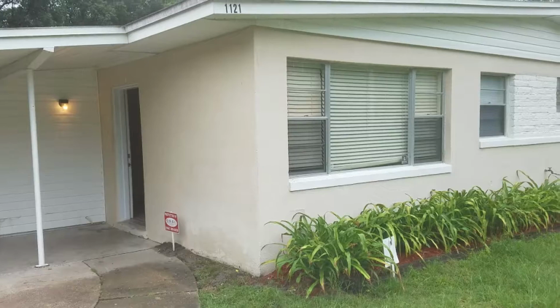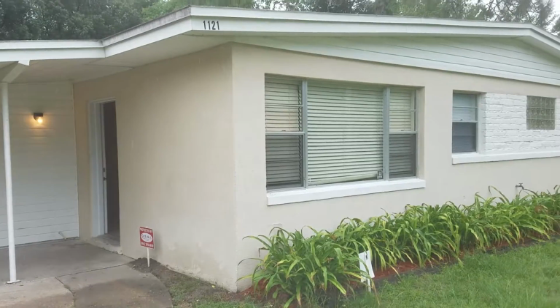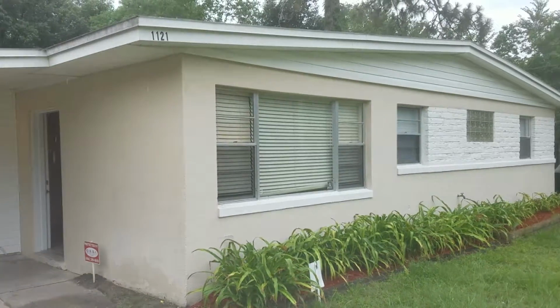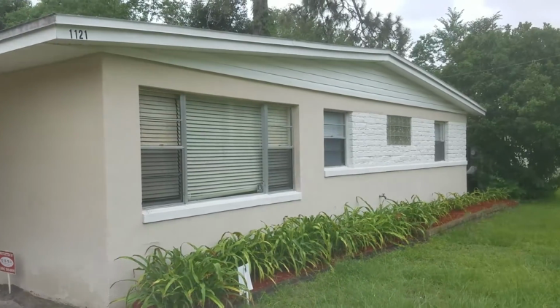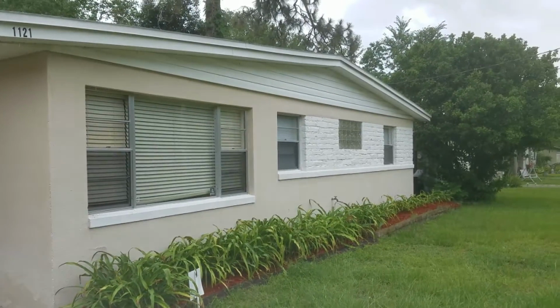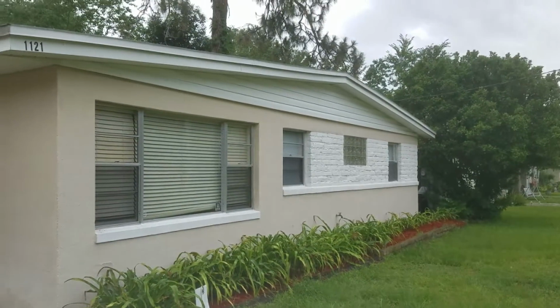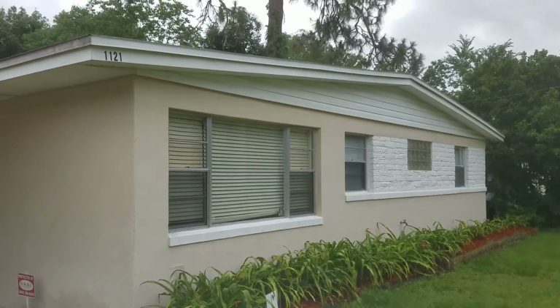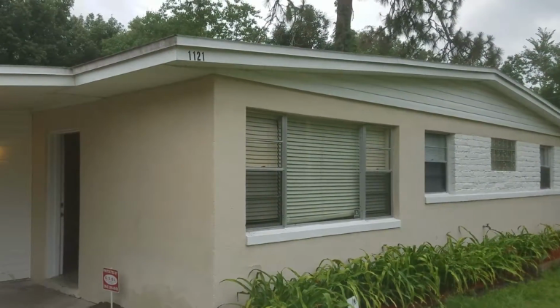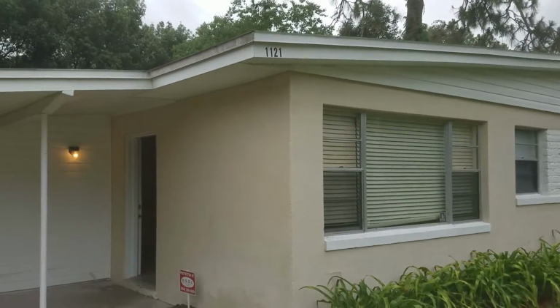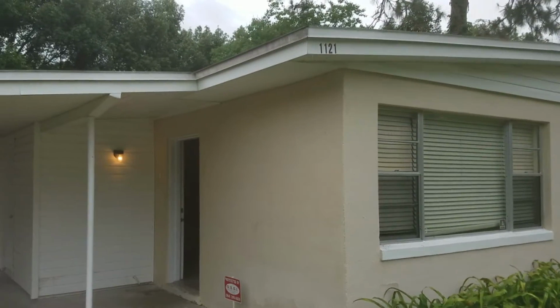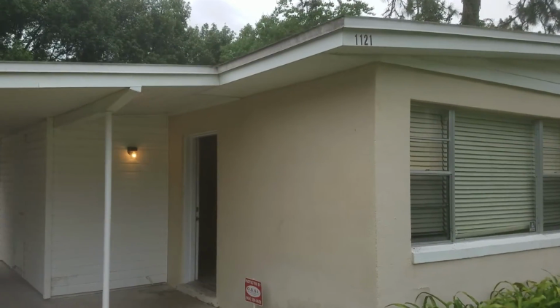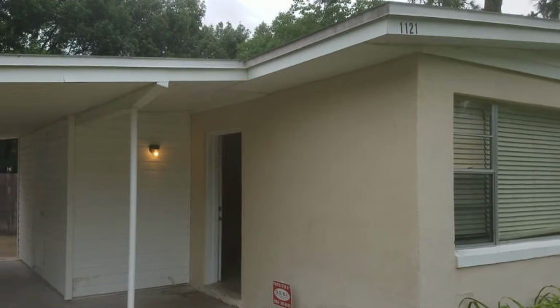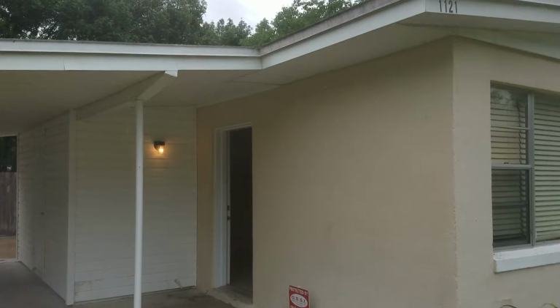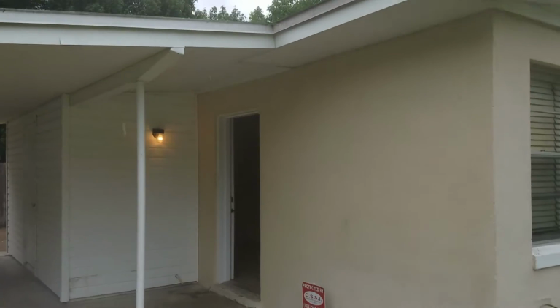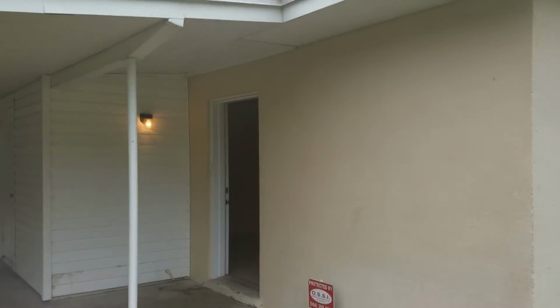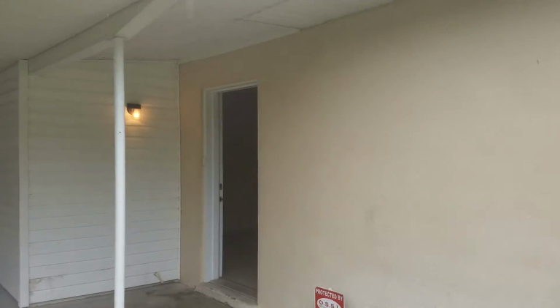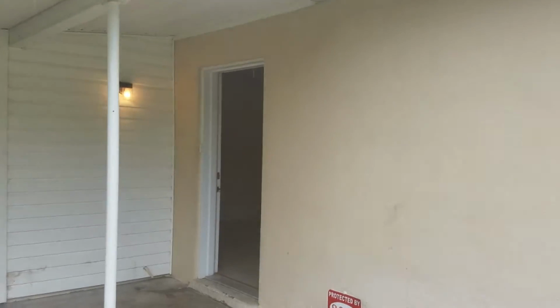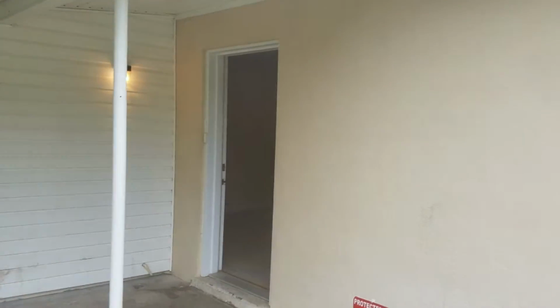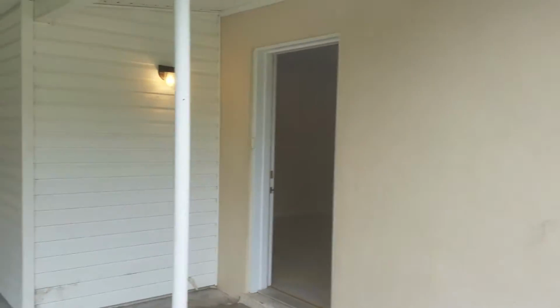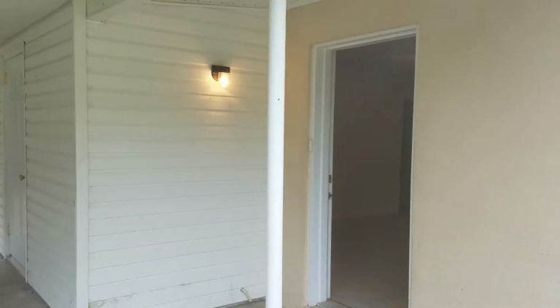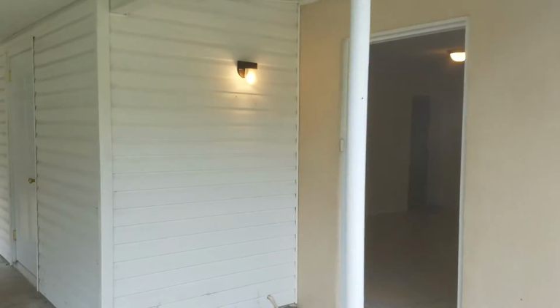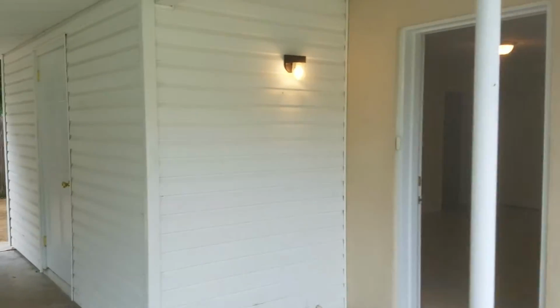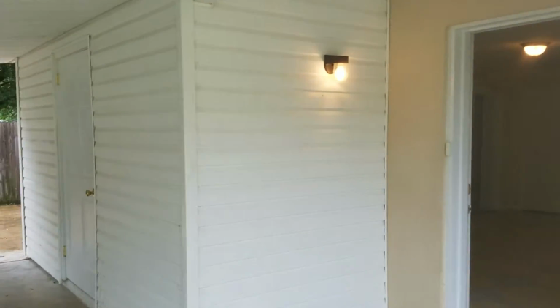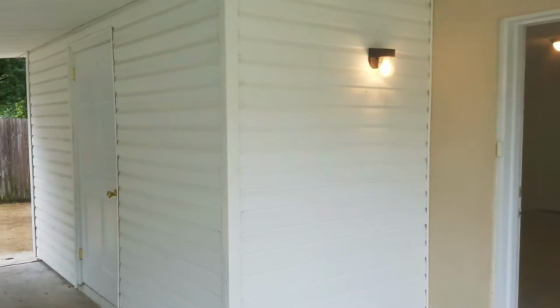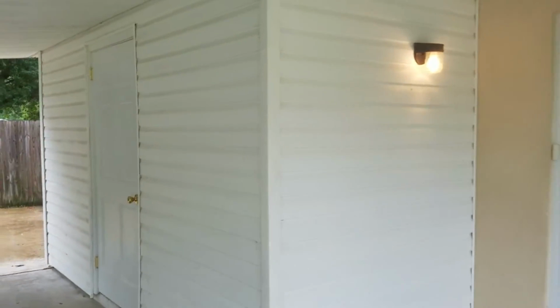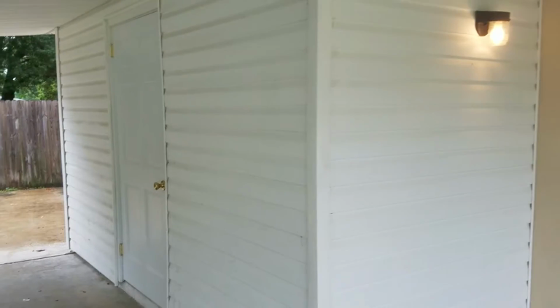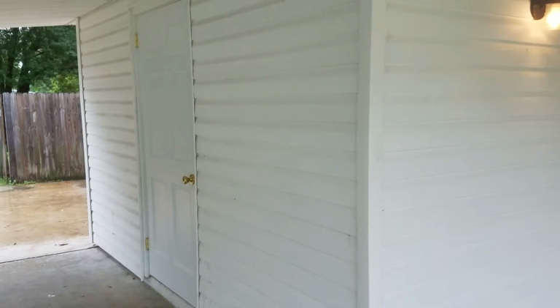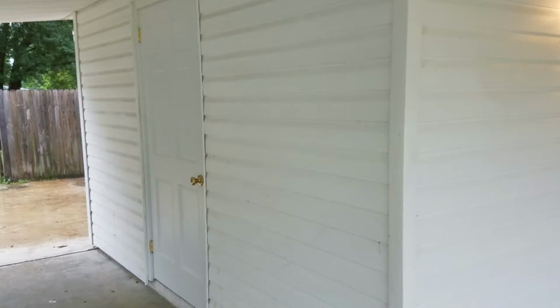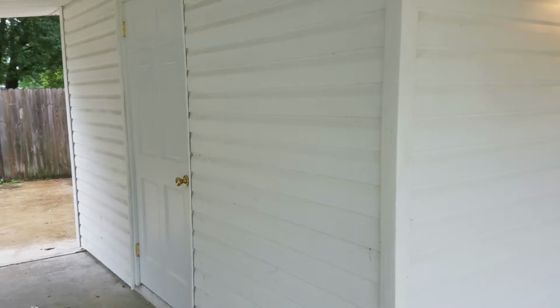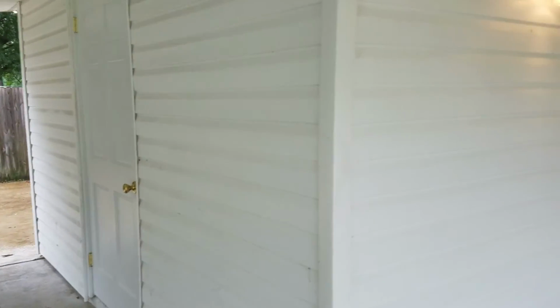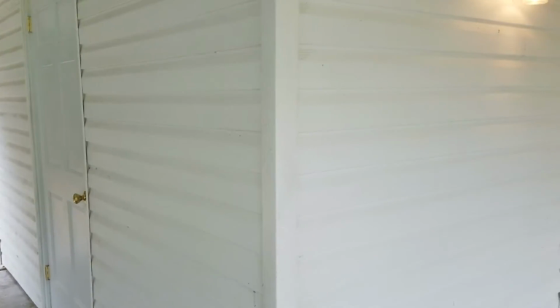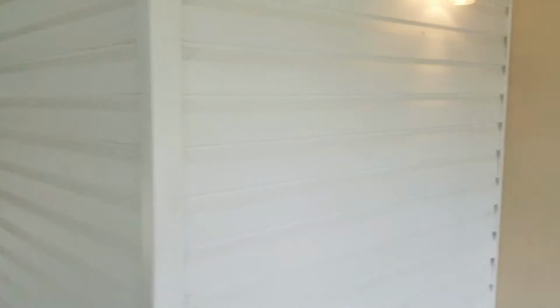Hey everyone, this is Danny with JWB at 1121 La Marsh Drive. This is a property turn that we just completed. This home has an exterior laundry area with its own entry door.